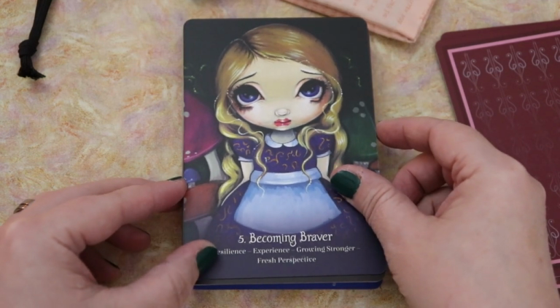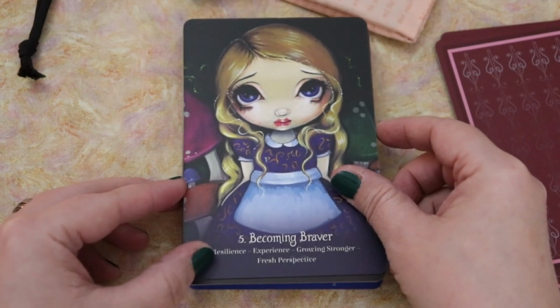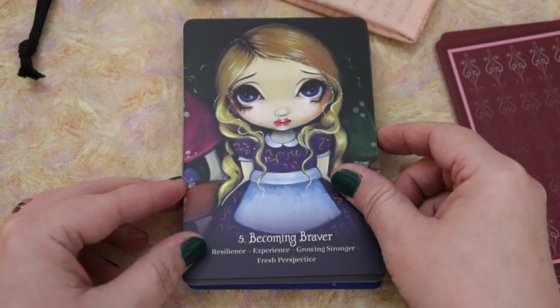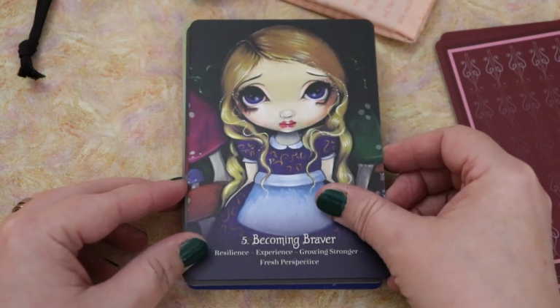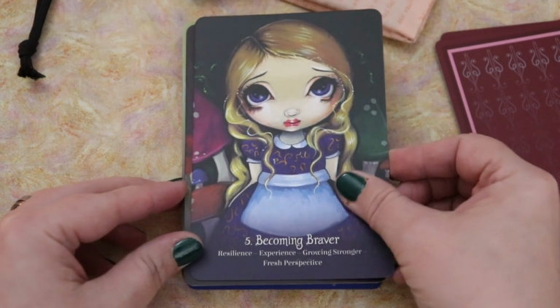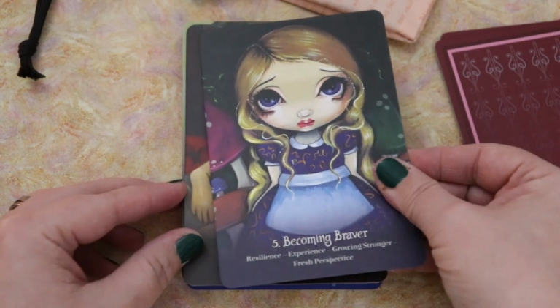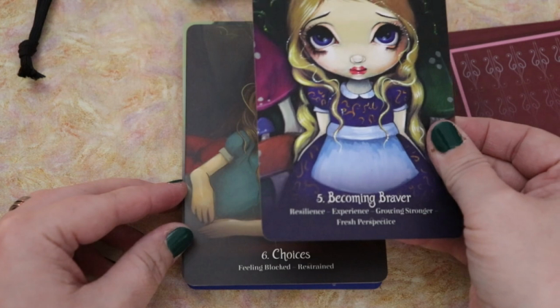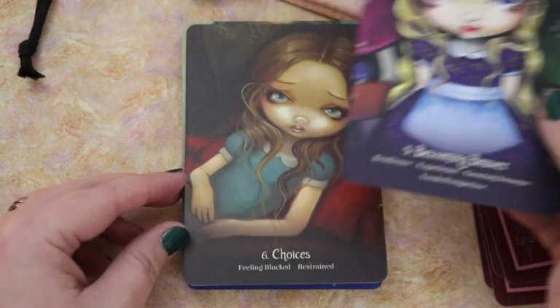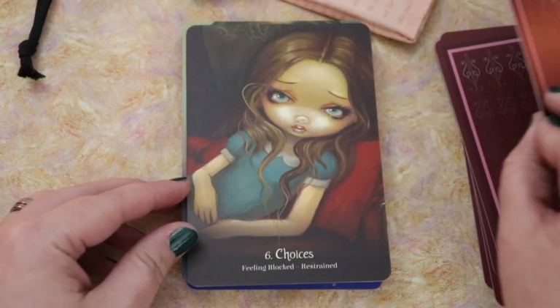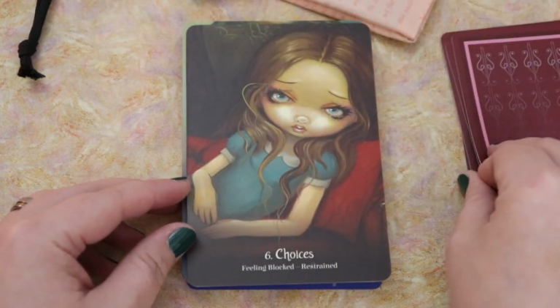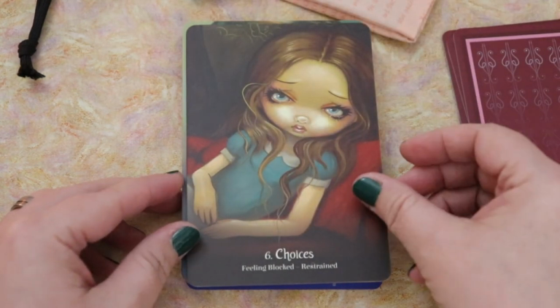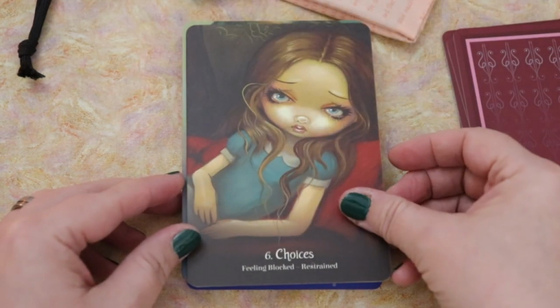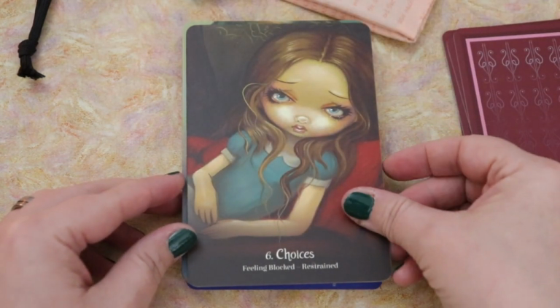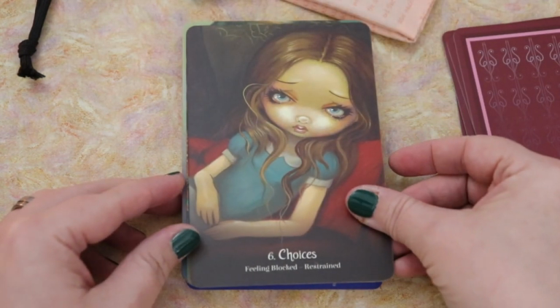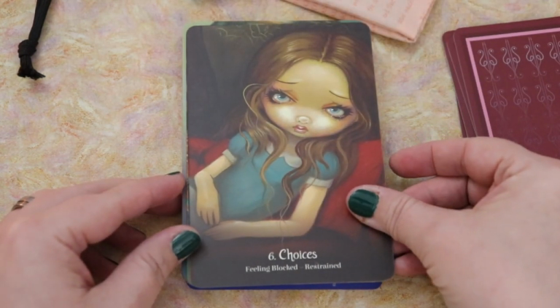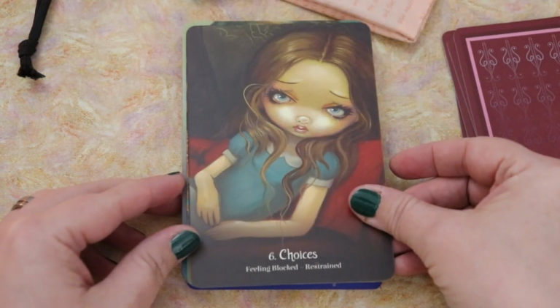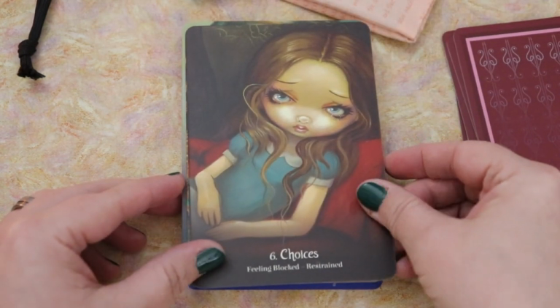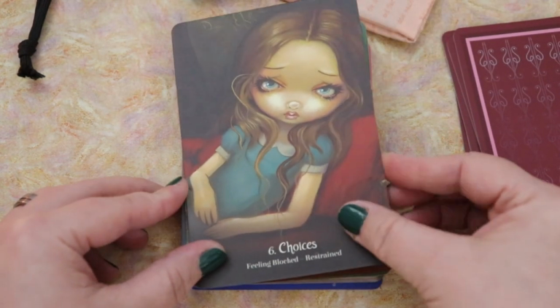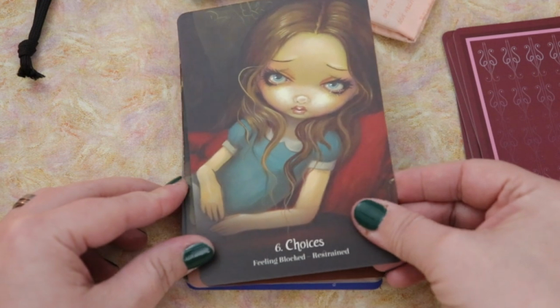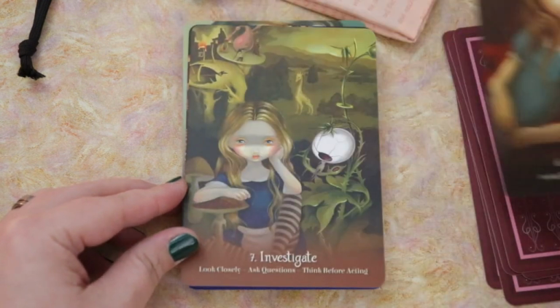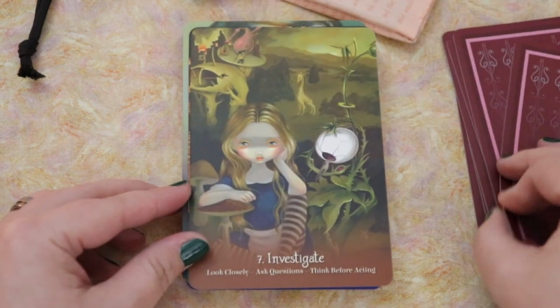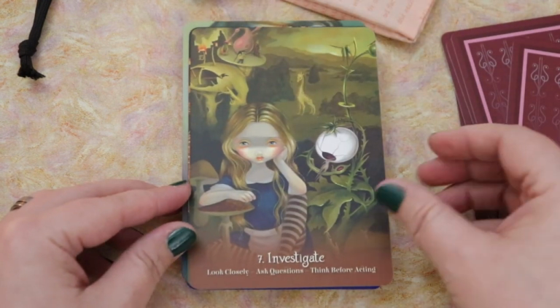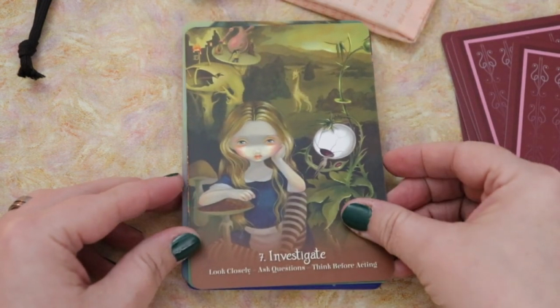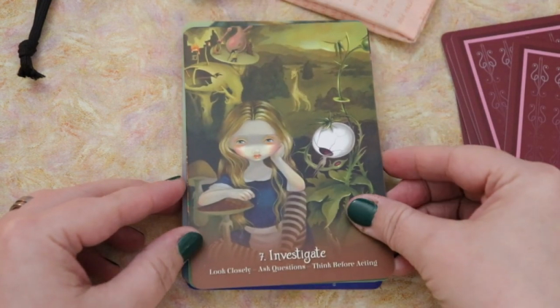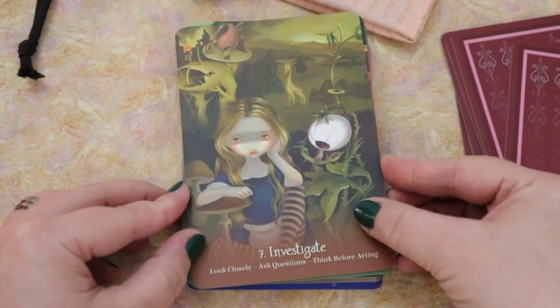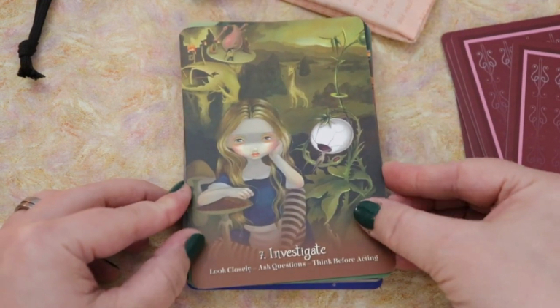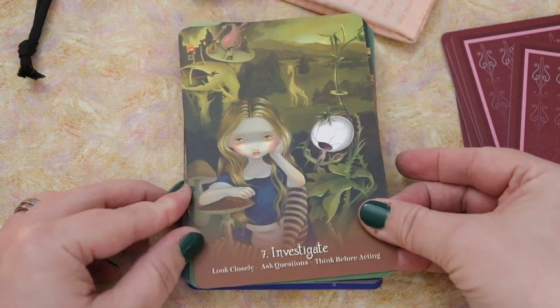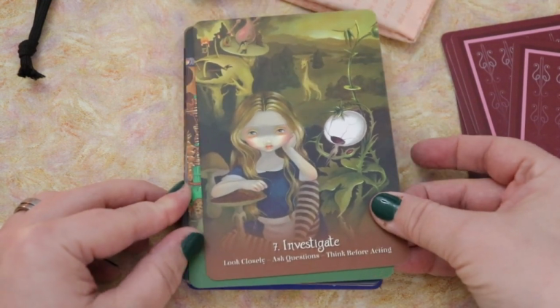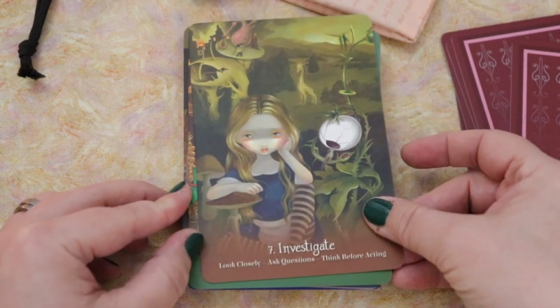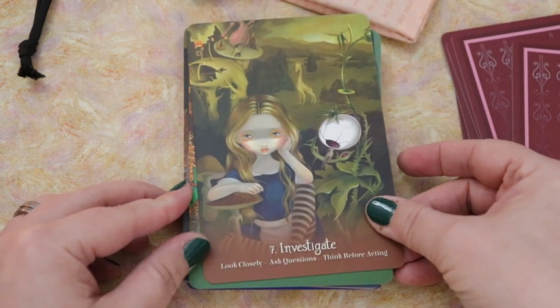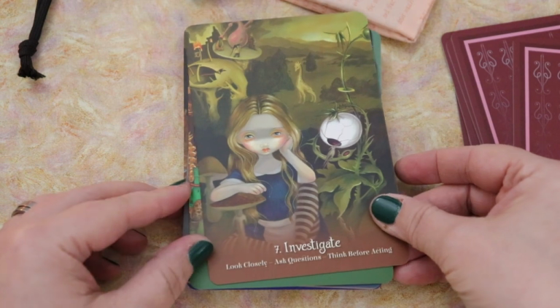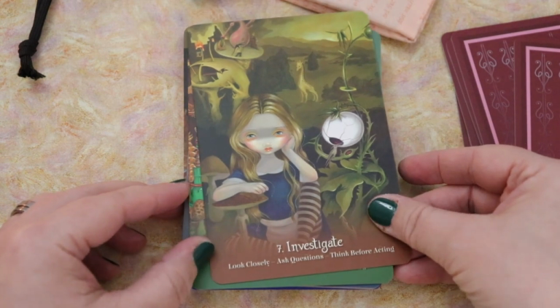Resilience, Experience, Growing Stronger, and Fresh Perspective. Choices — Feeling Blocked, Restrained. Investigate: Look Closely, Ask Questions, Think Before Acting.